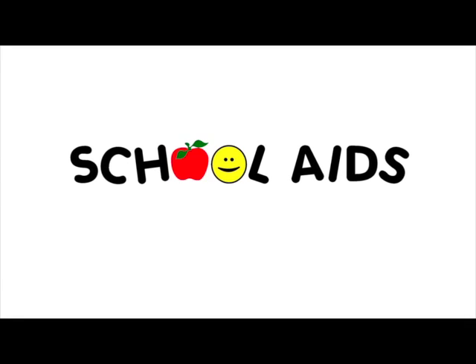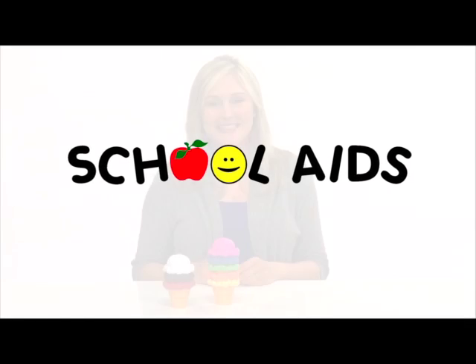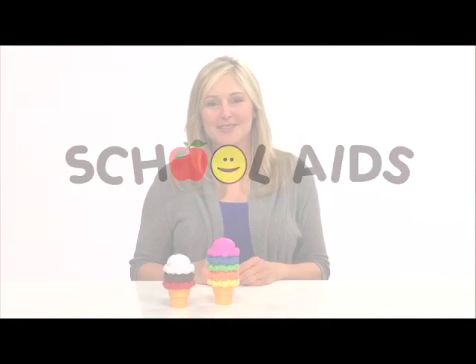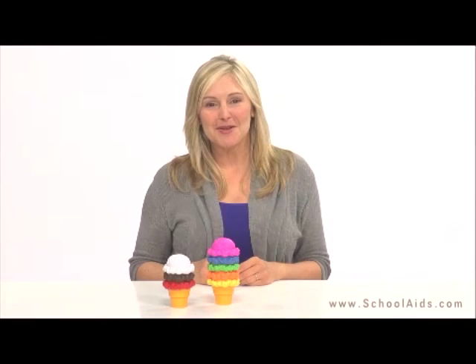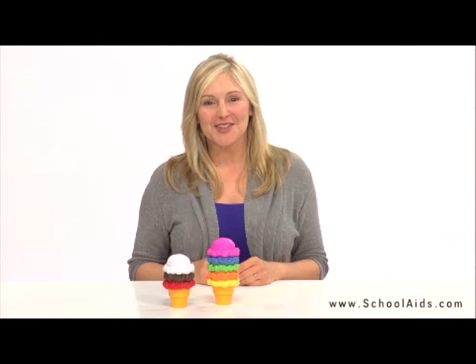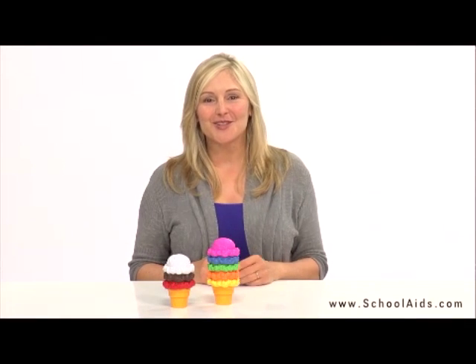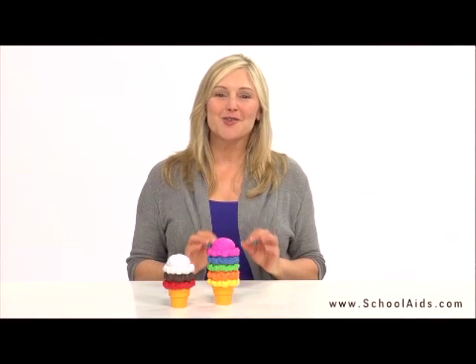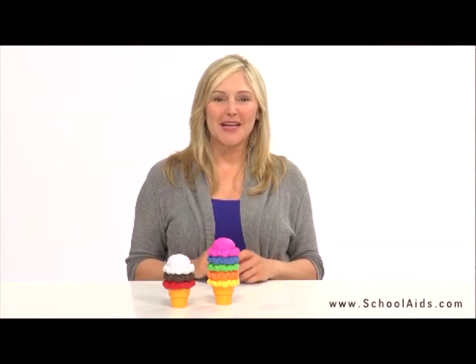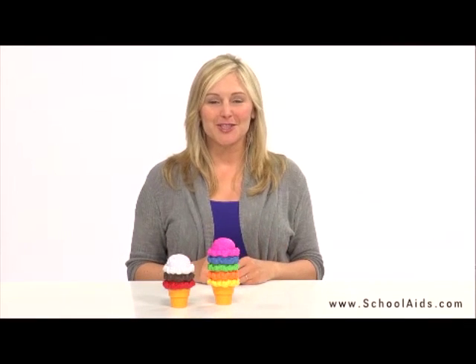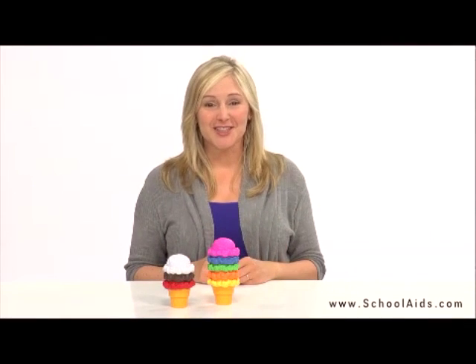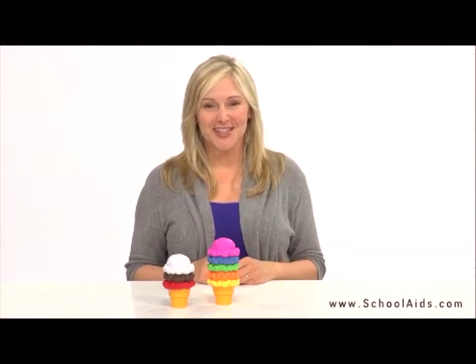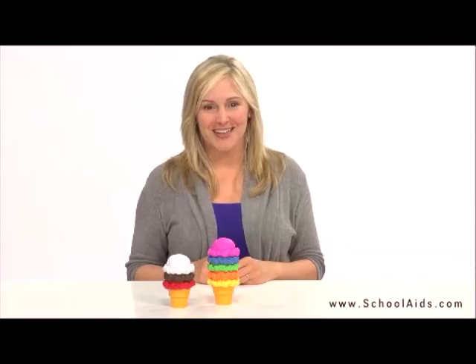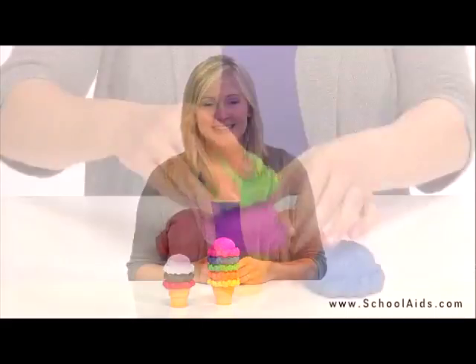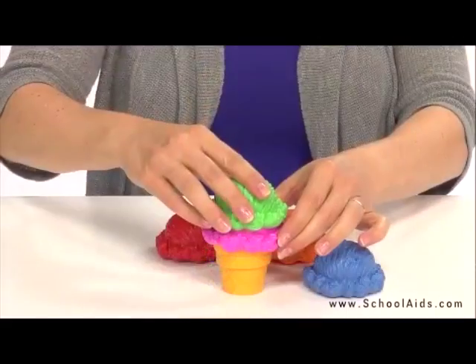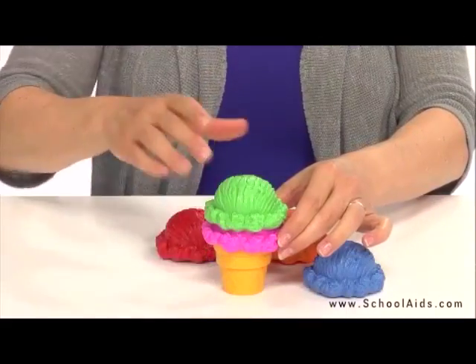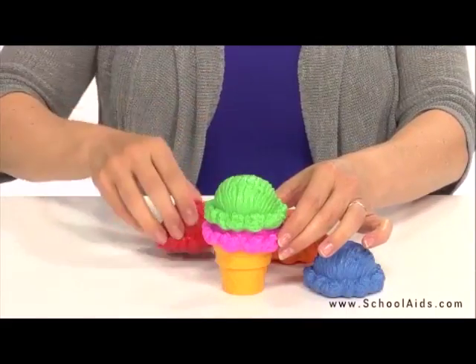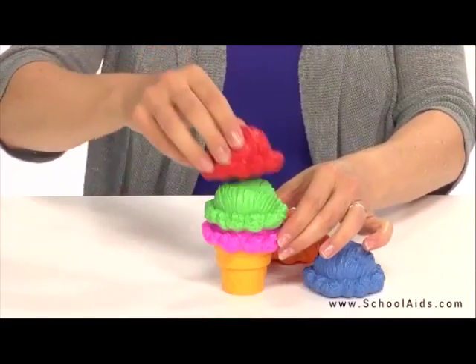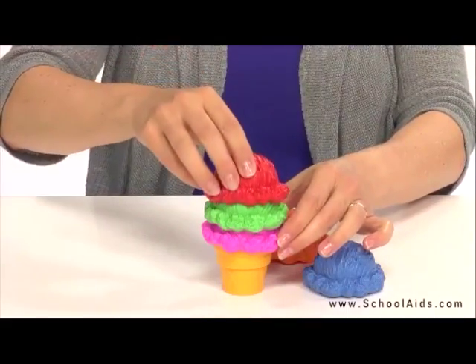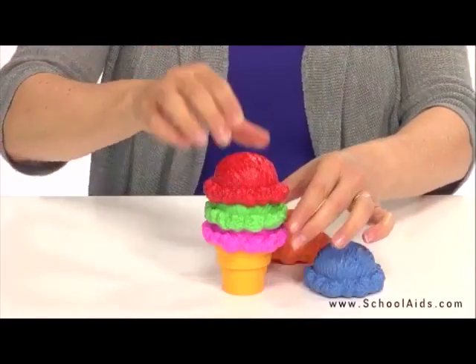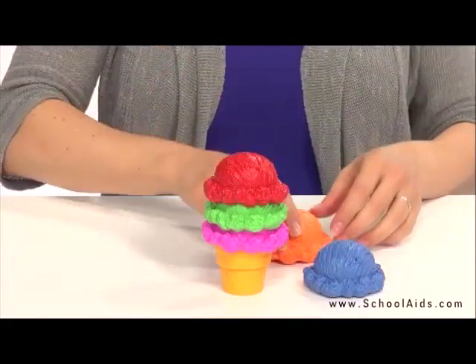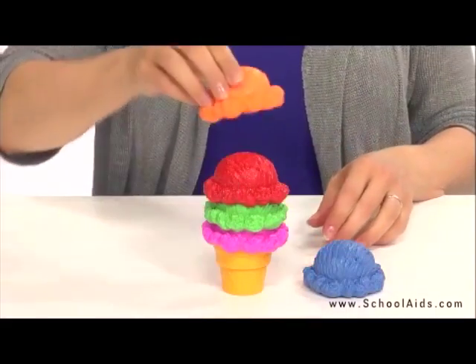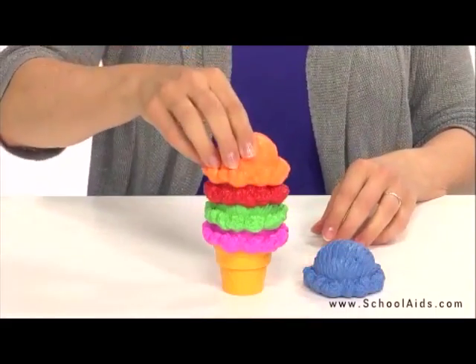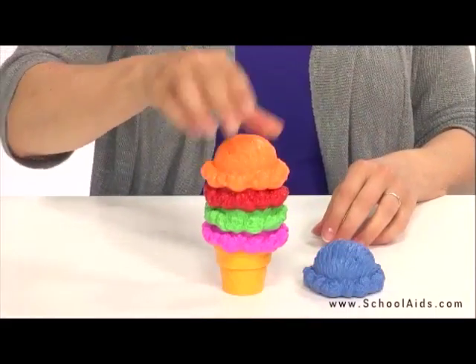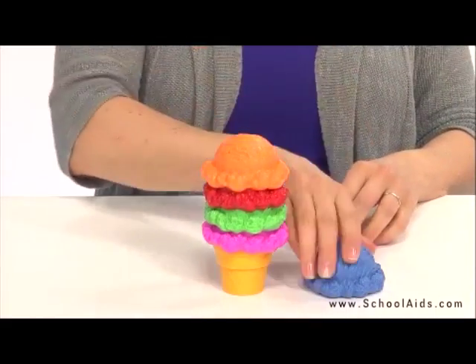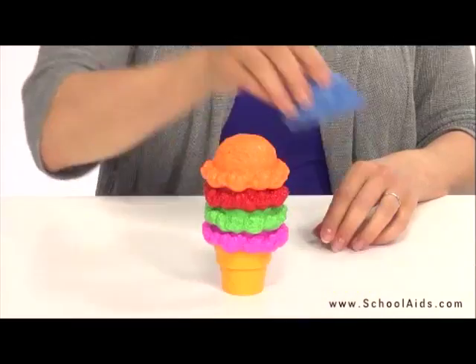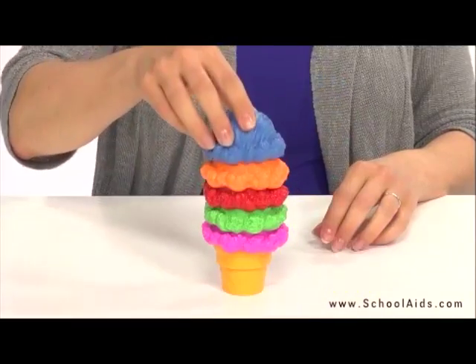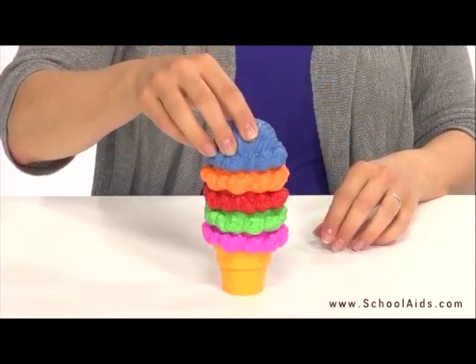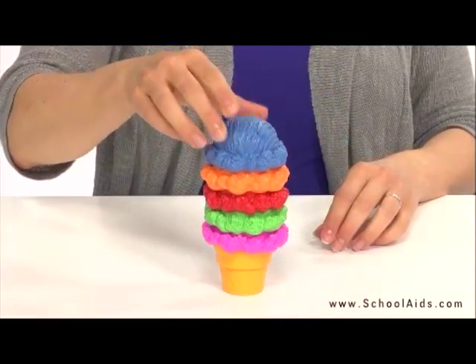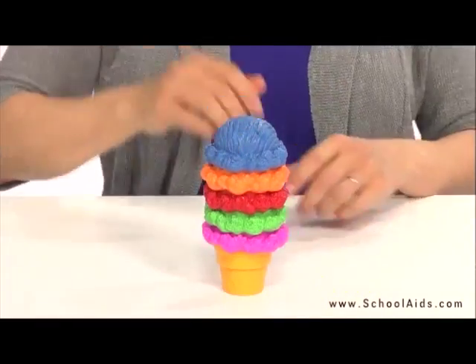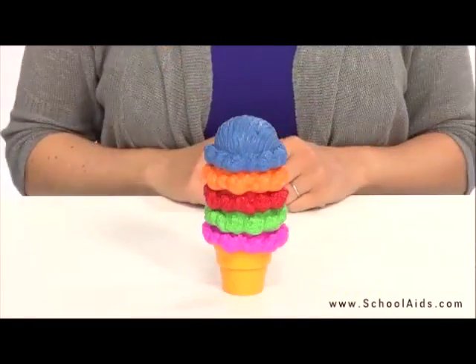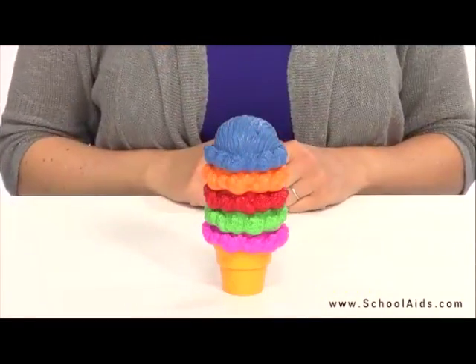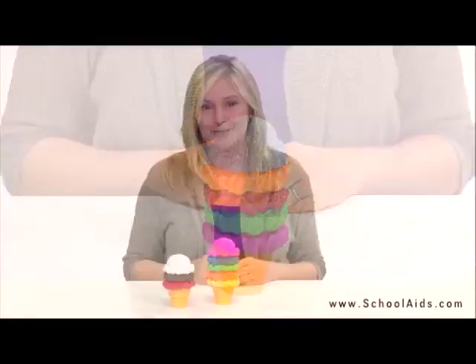Smart Snacks Rainbow Color Cones are a cool way for children to learn colors. Stacking bright scoops of ice cream on a cone gets young minds churning and helps develop fine motor skills as they balance the towering scoops.